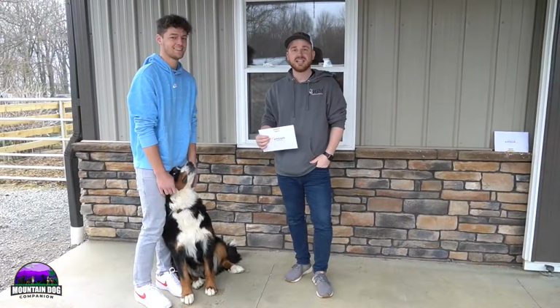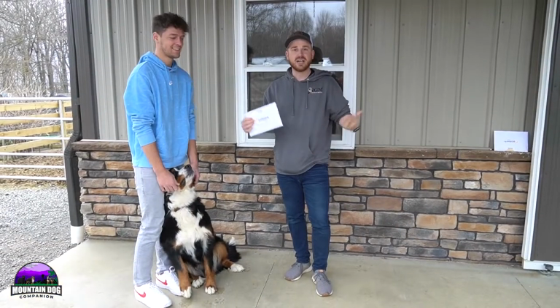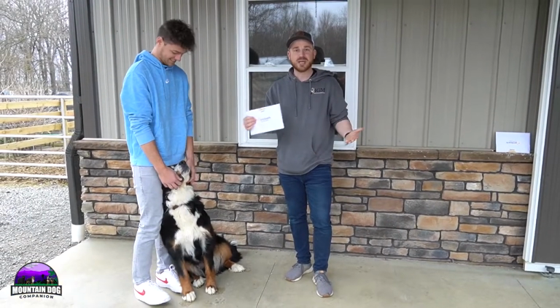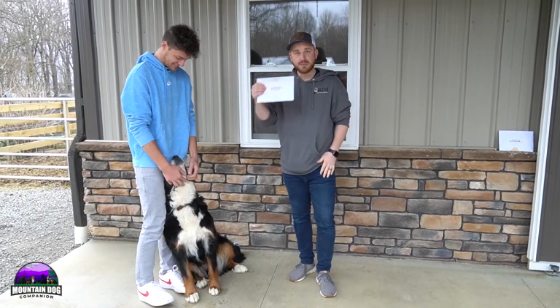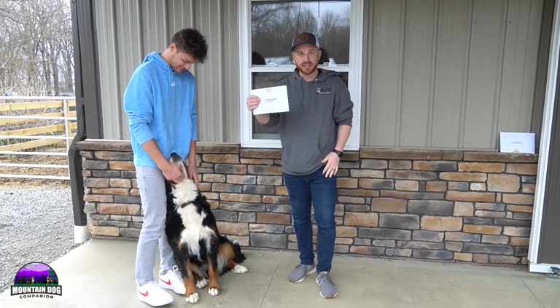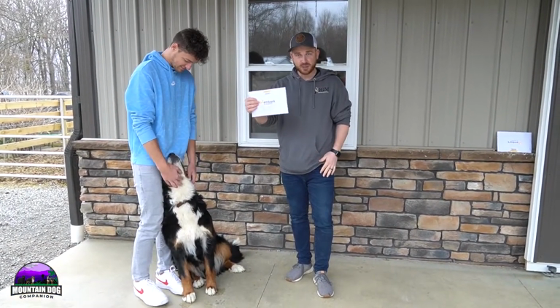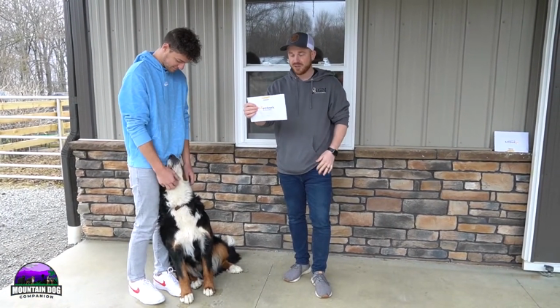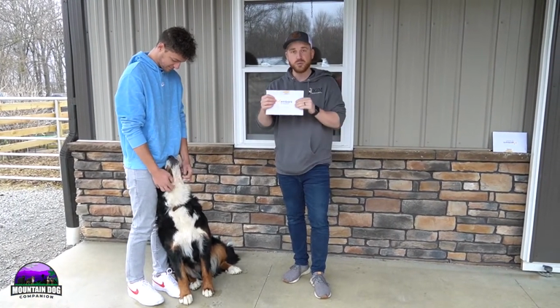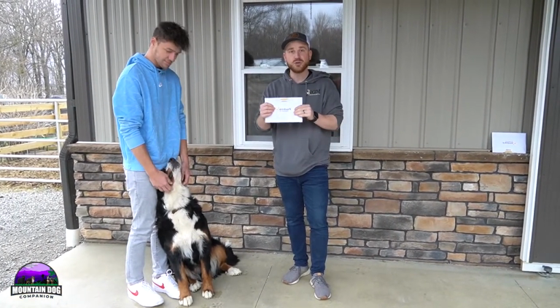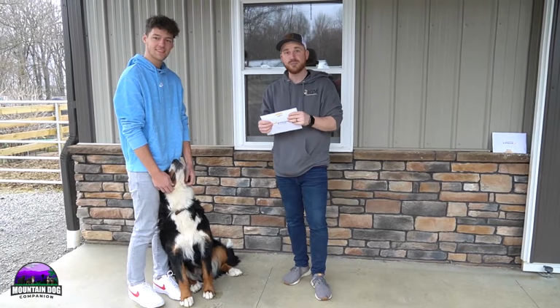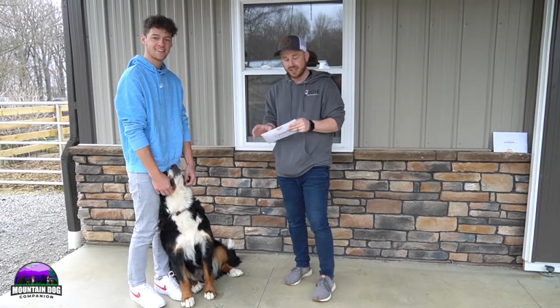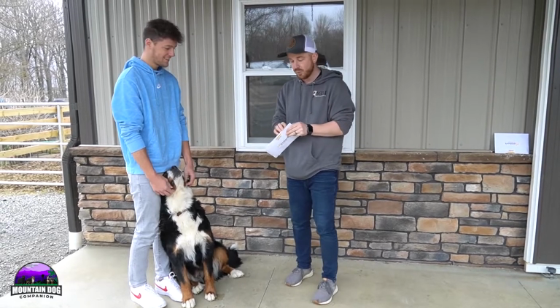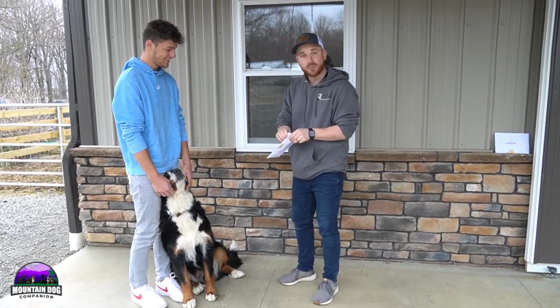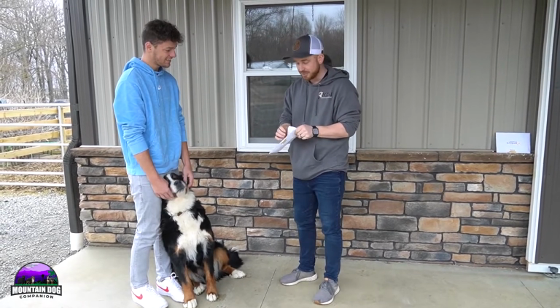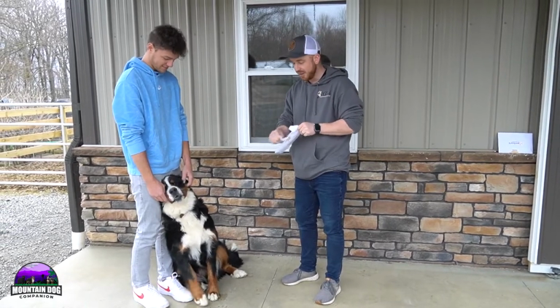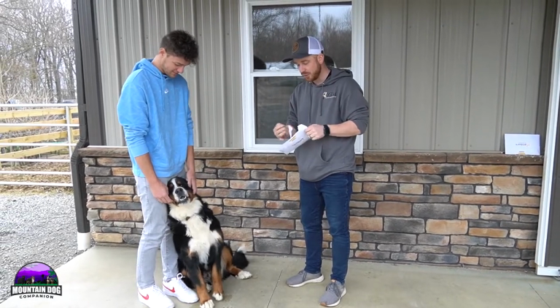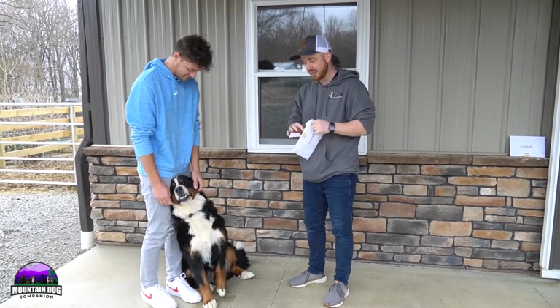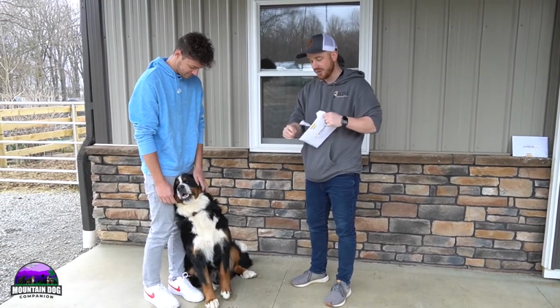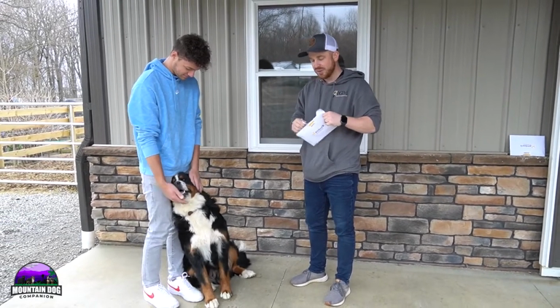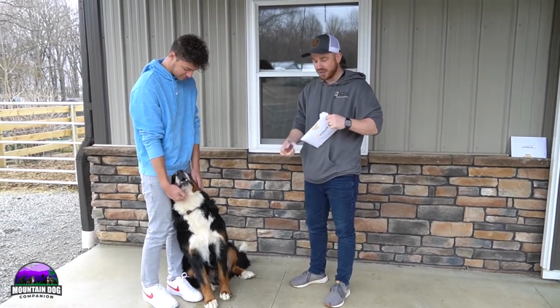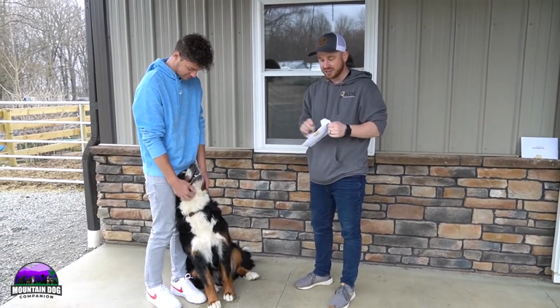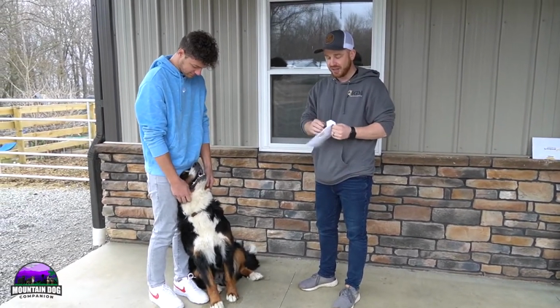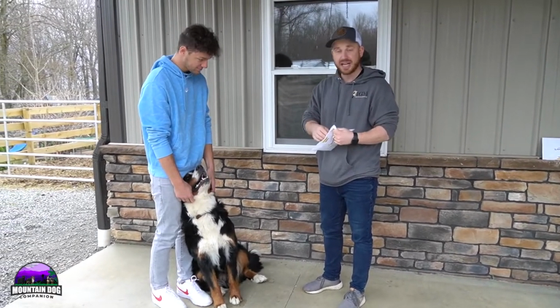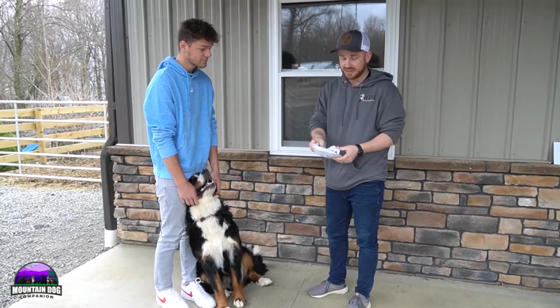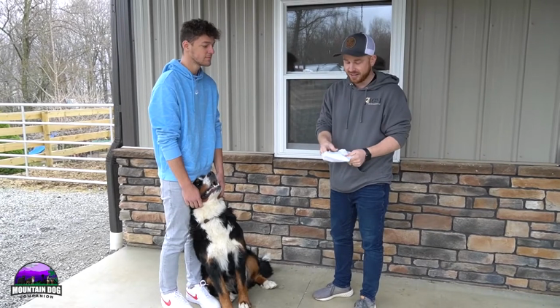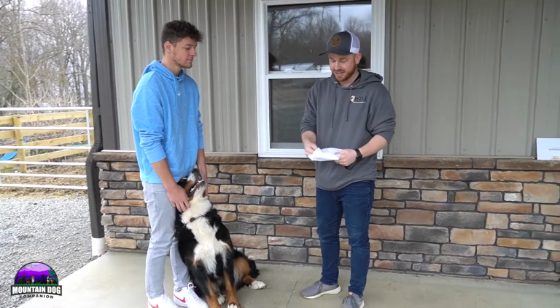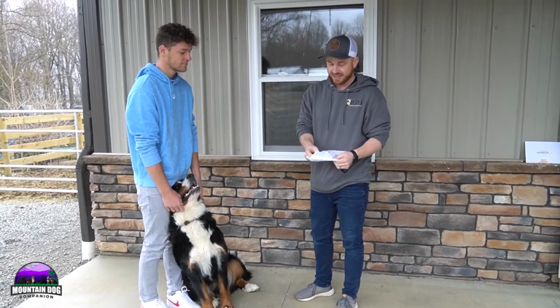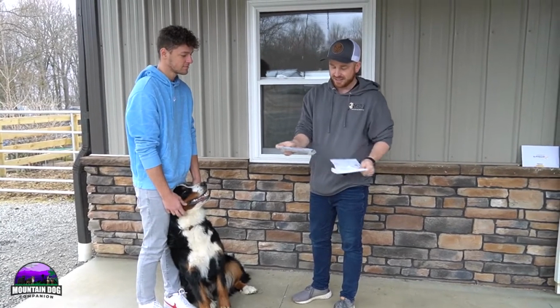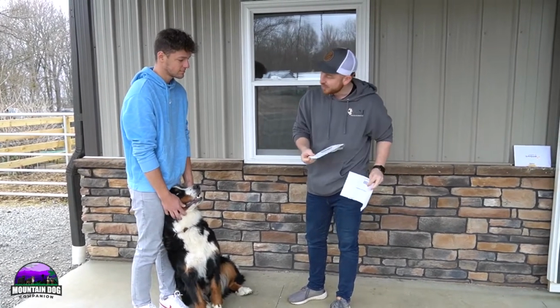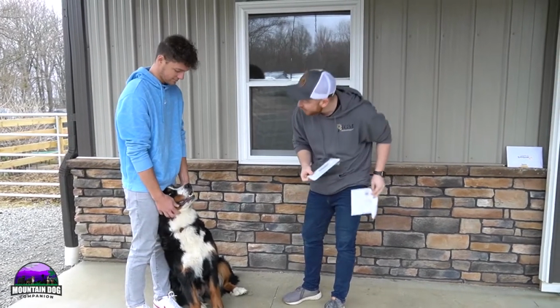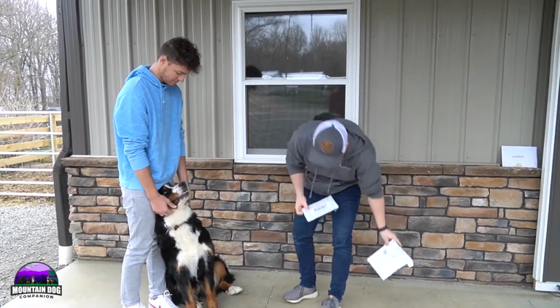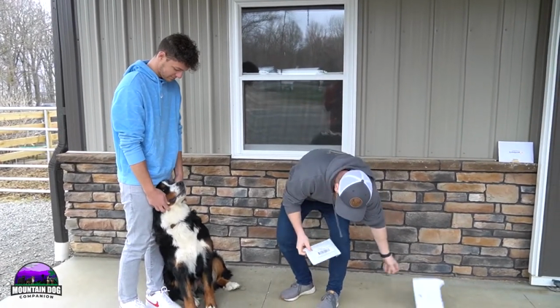Alright guys, we have our Embark test here ready to use on Millie, one of our Bernese Mountain Dogs. So we're going to do this for you to kind of share again how it's done. Good Millie, you're ready to get a swab.